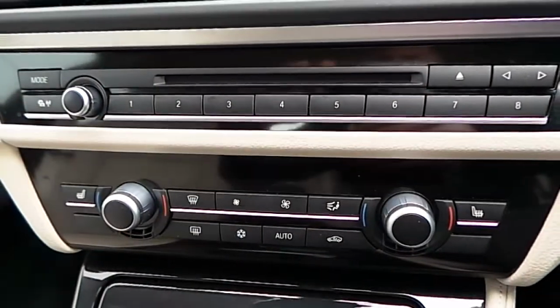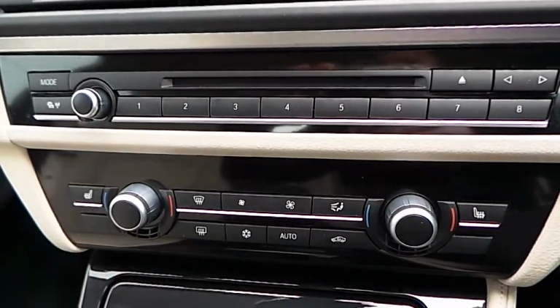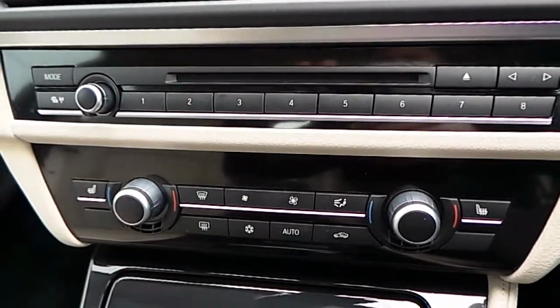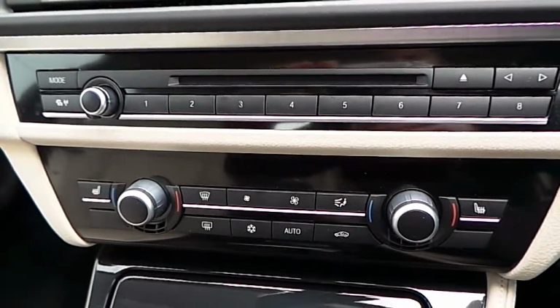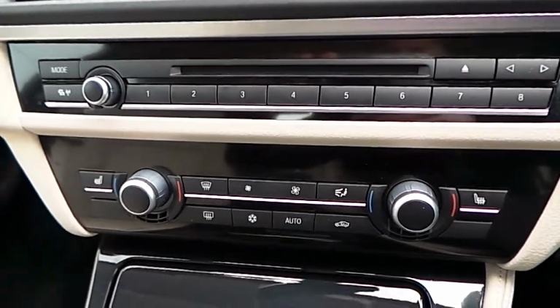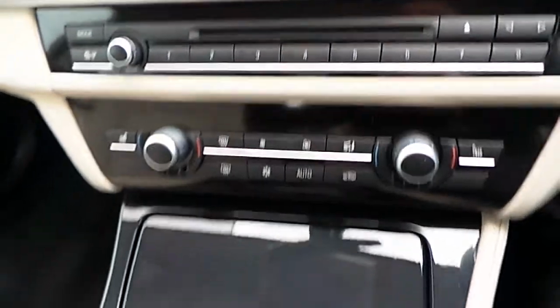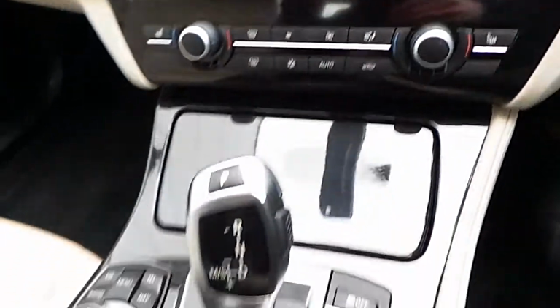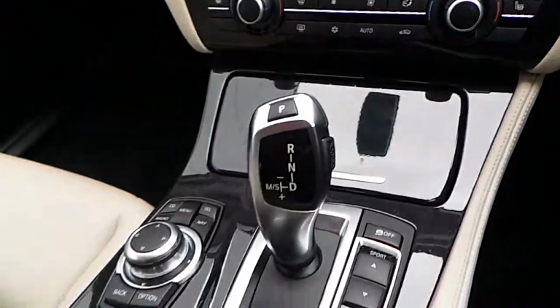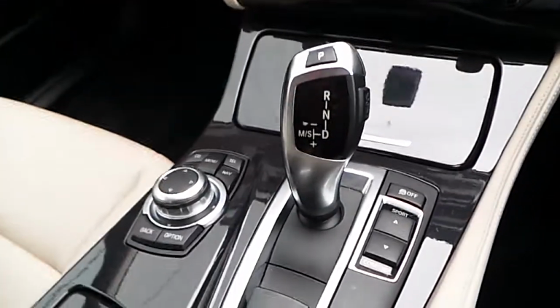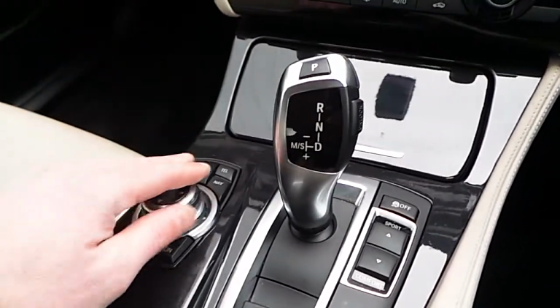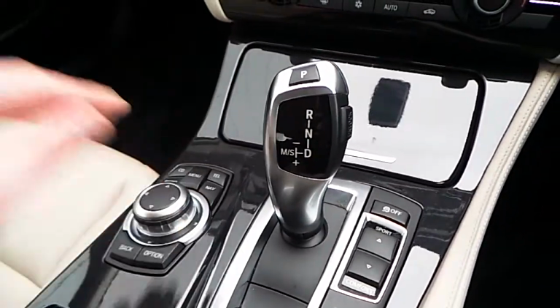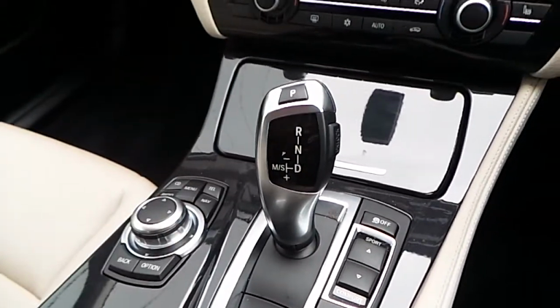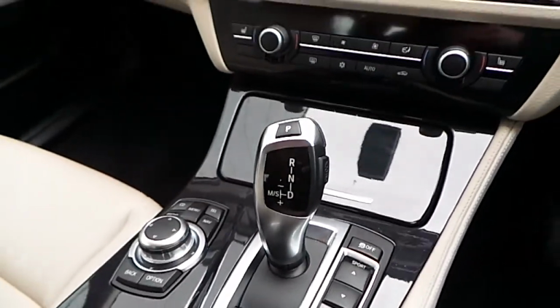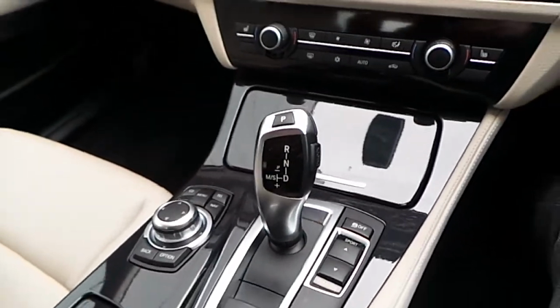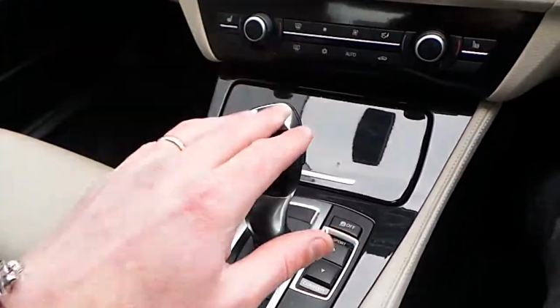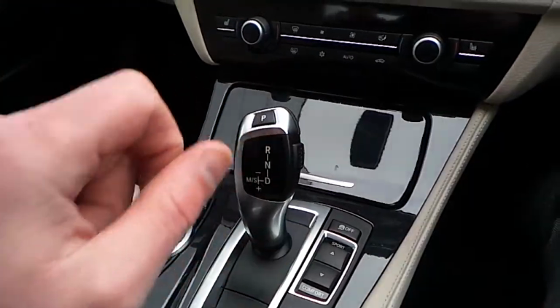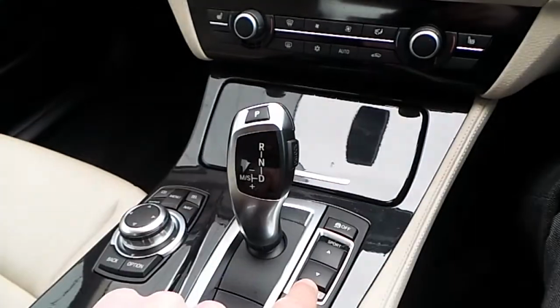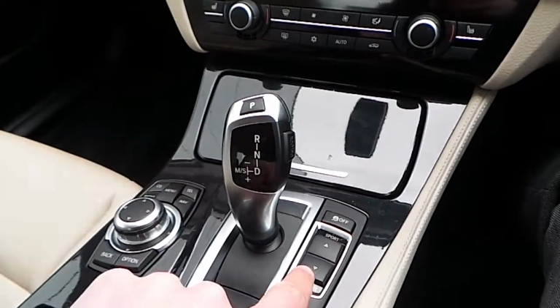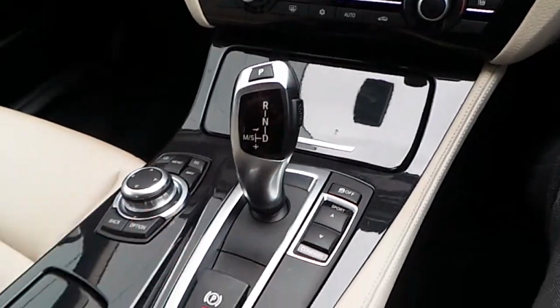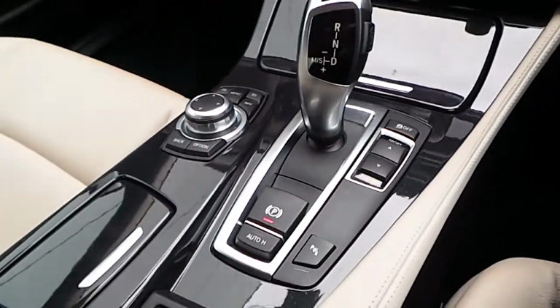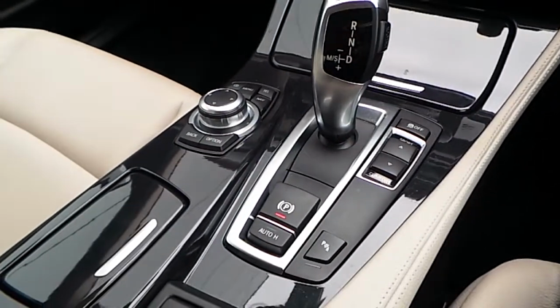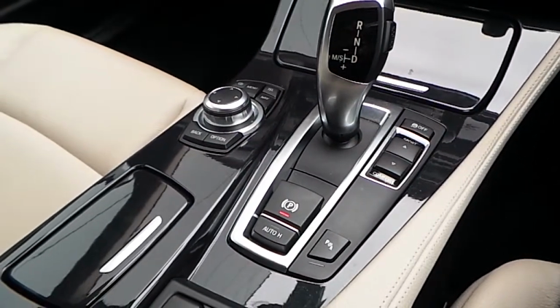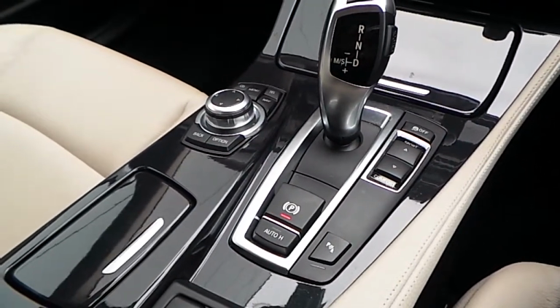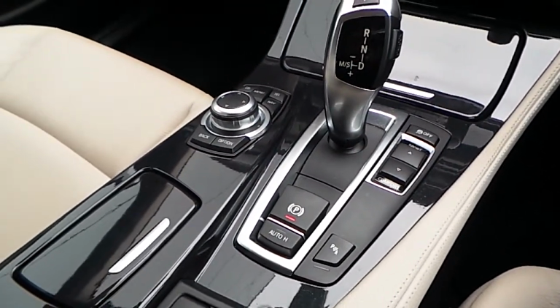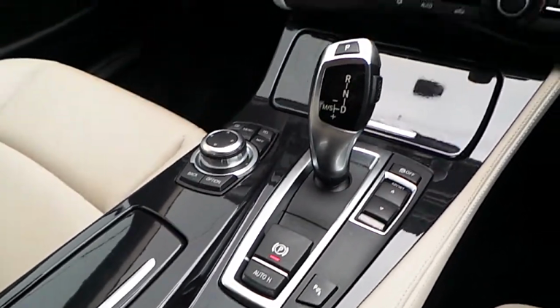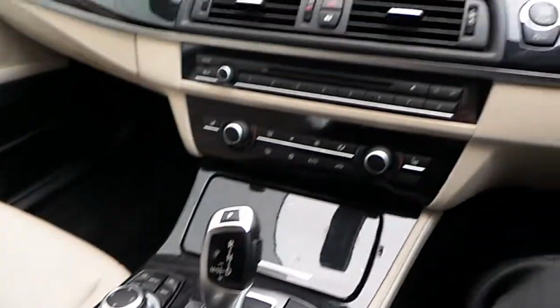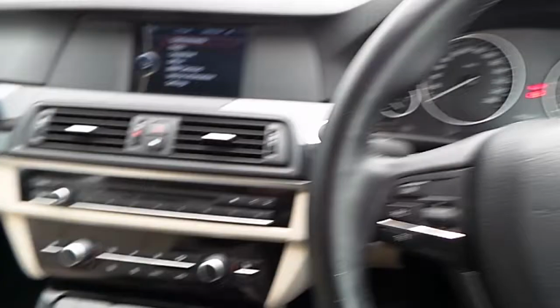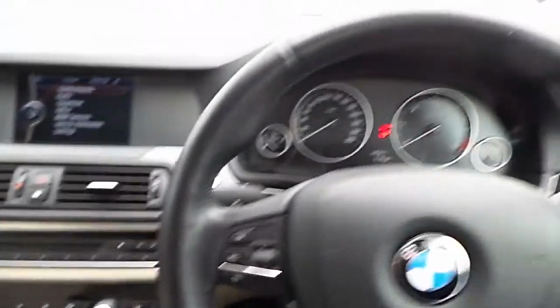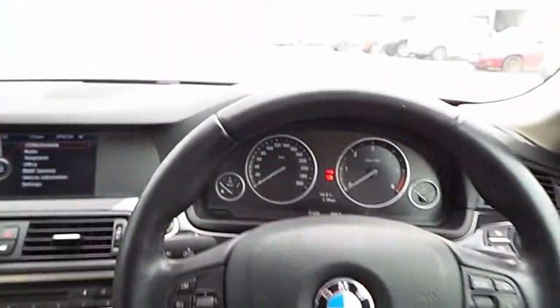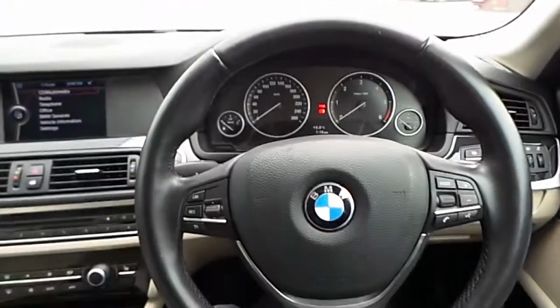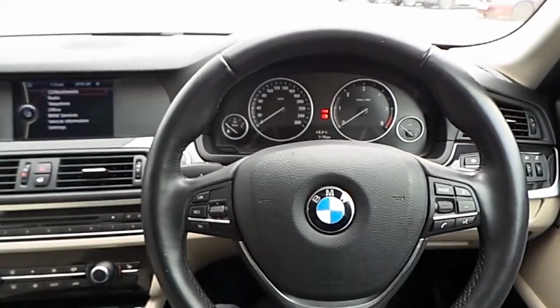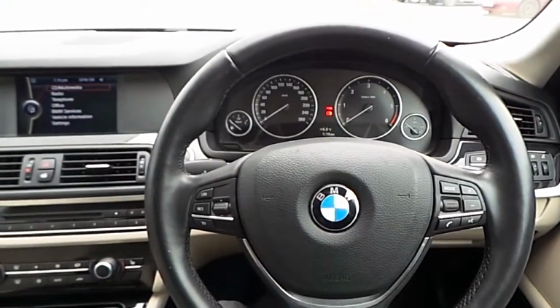The iDrive screen, CD player, automatic air conditioning, heated seats, iDrive controller, 8 speed automatic gearbox, DPC buttons, and automatic handbrake.